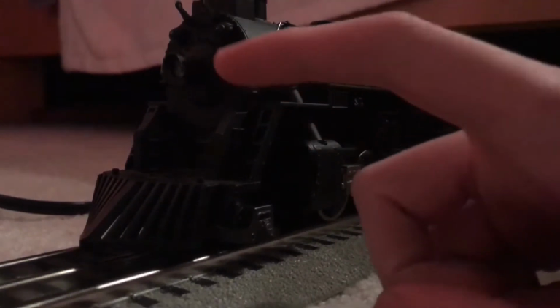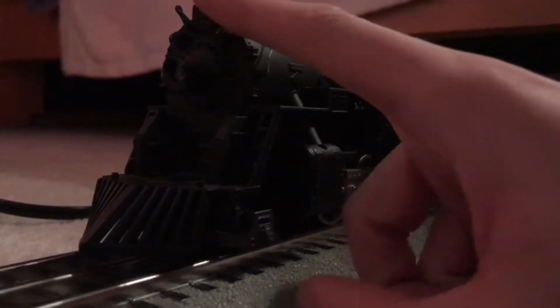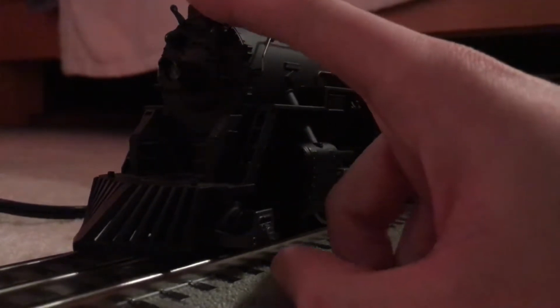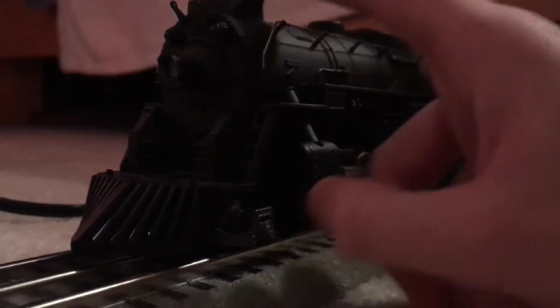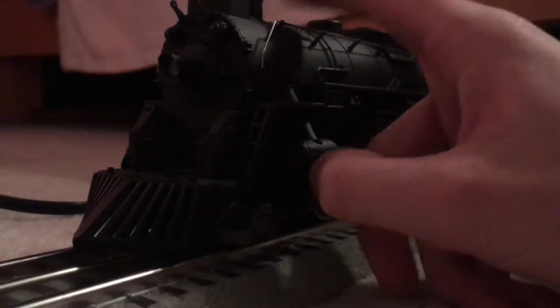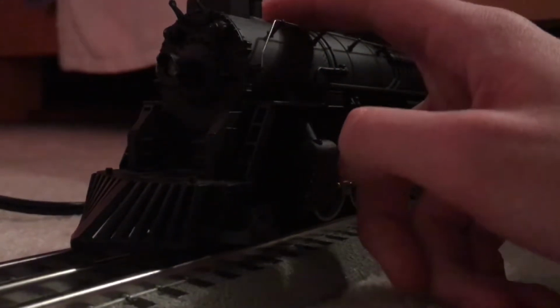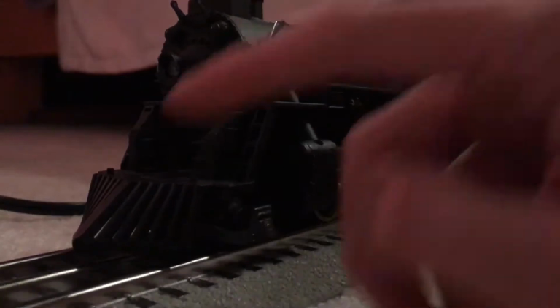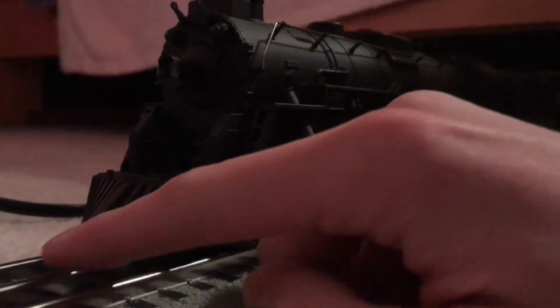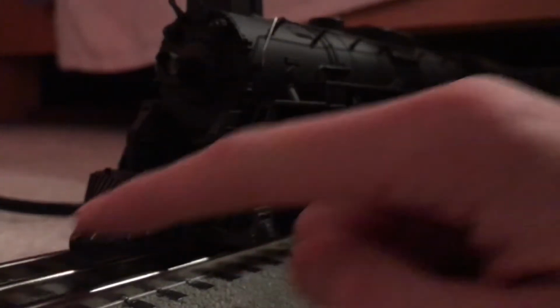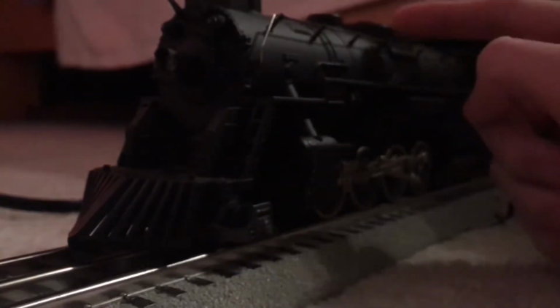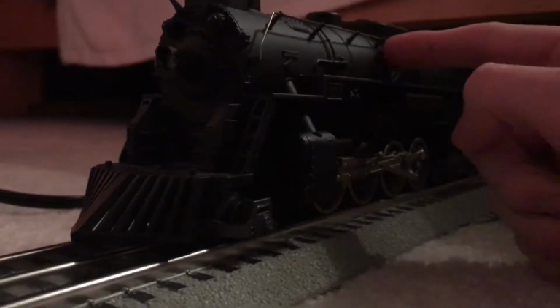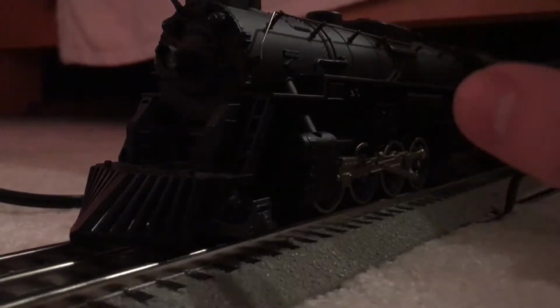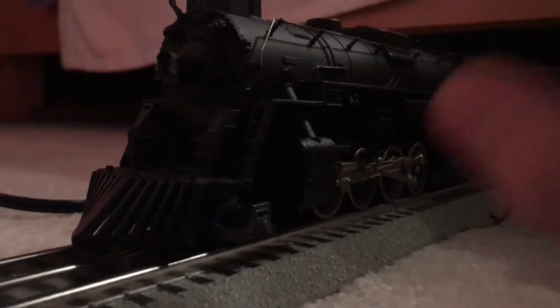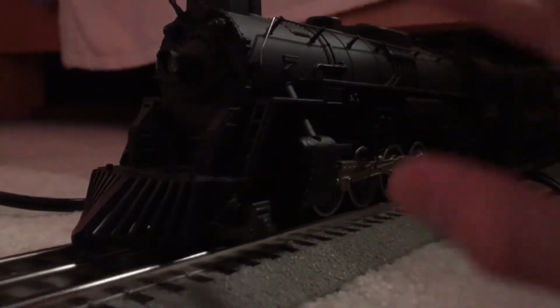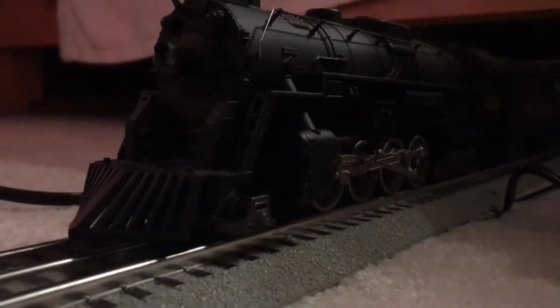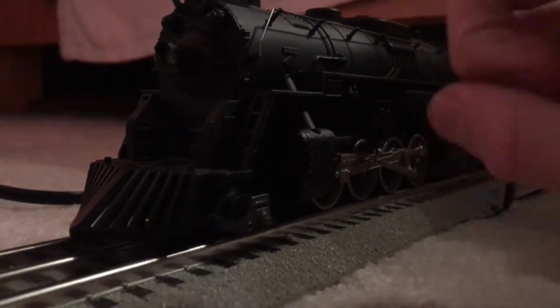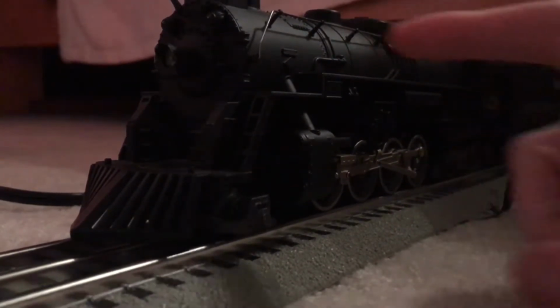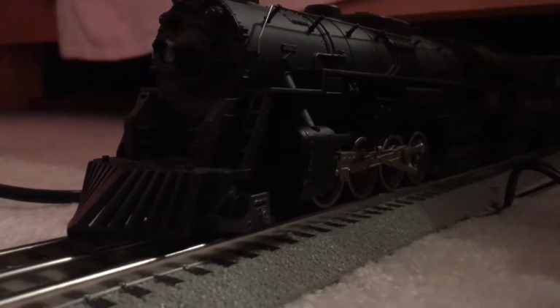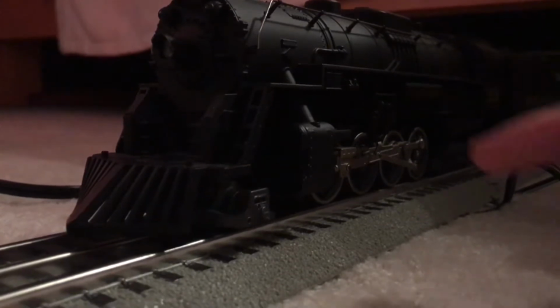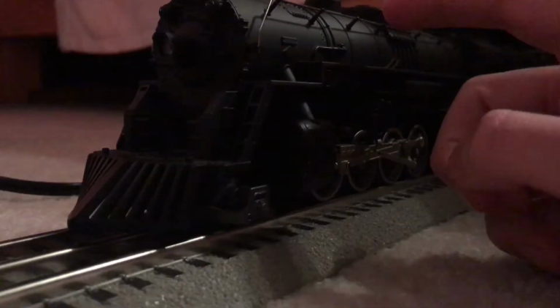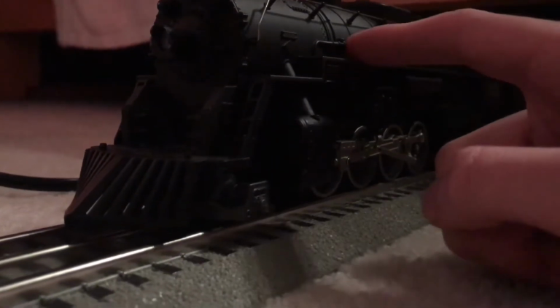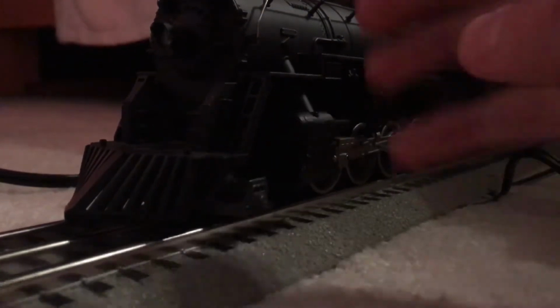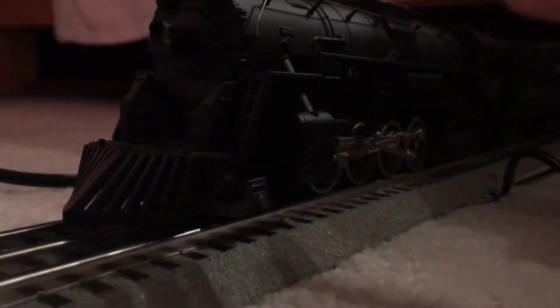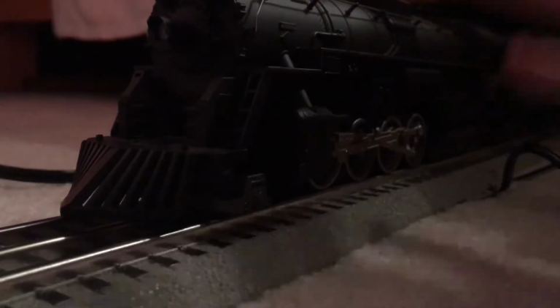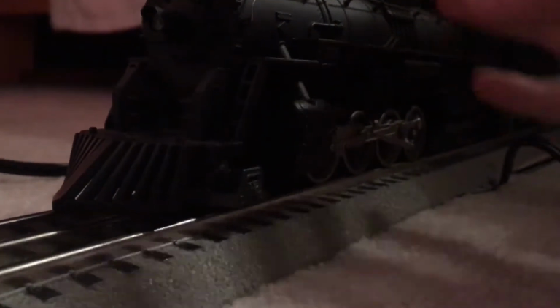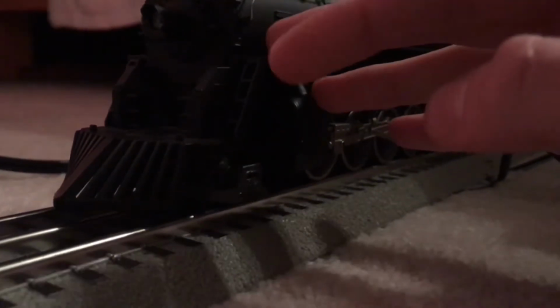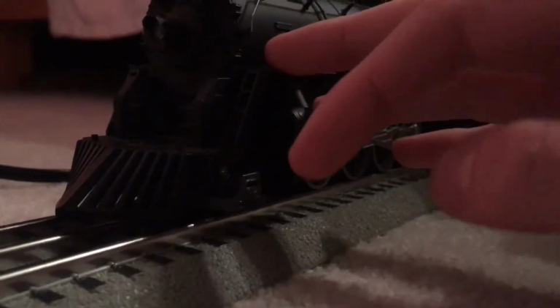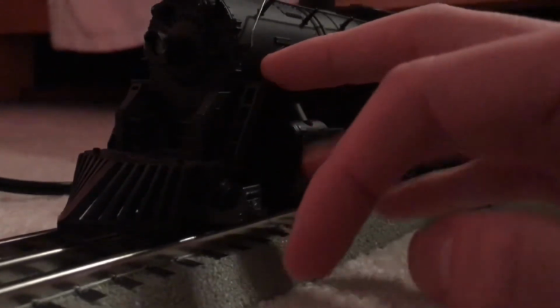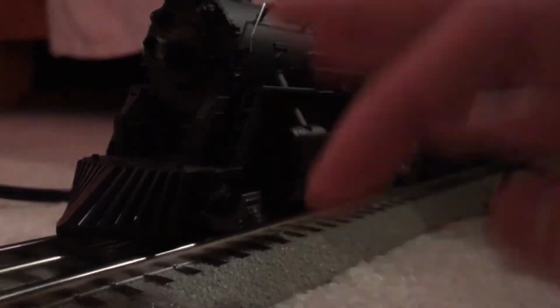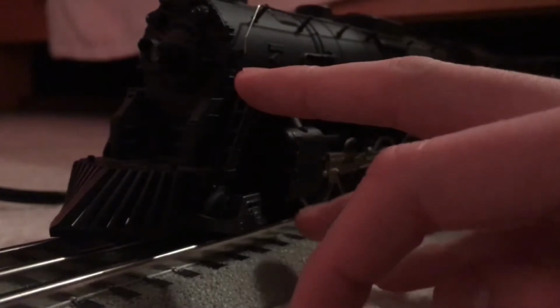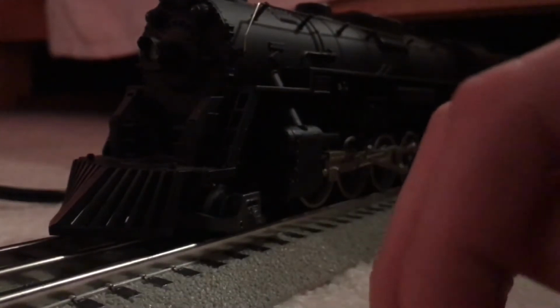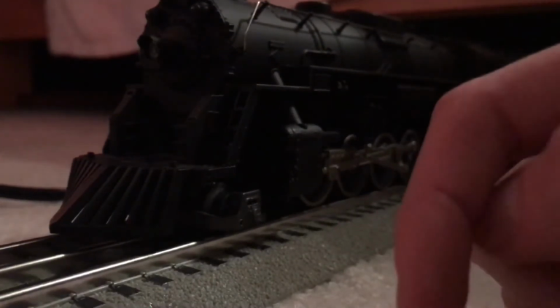Obviously, it's missing a couple parts here and there, and there's a little paint chip here and here. But you know what? That's because I beat the heck out of this thing as a kid, and I'm surprised it's still in this good of shape. But anyway, hope you guys enjoyed the video!